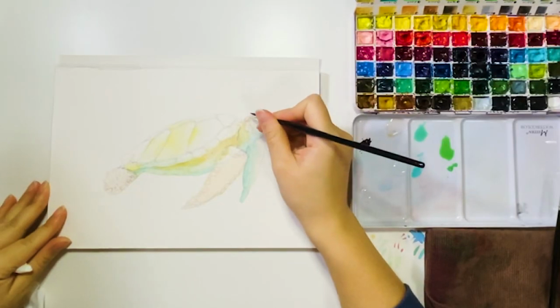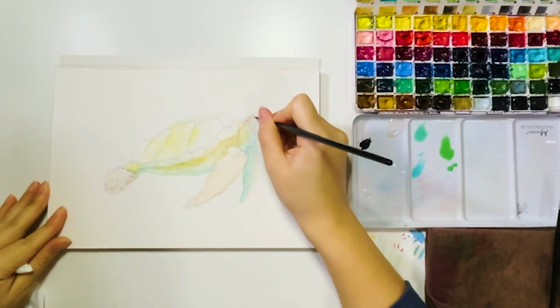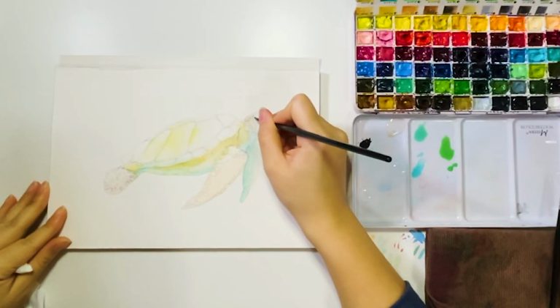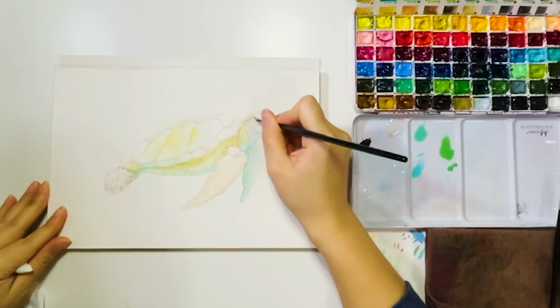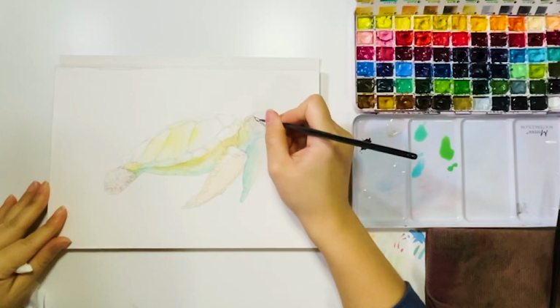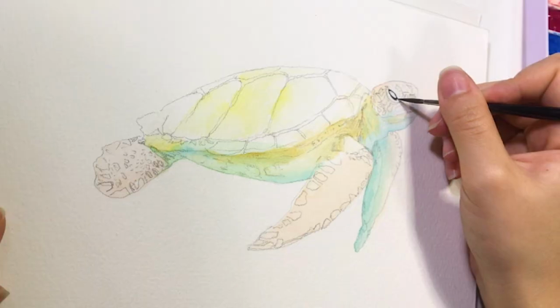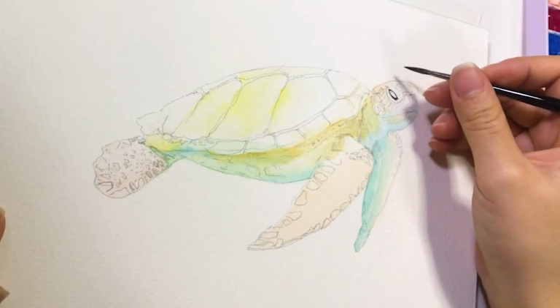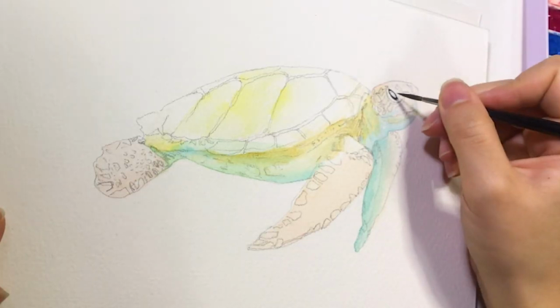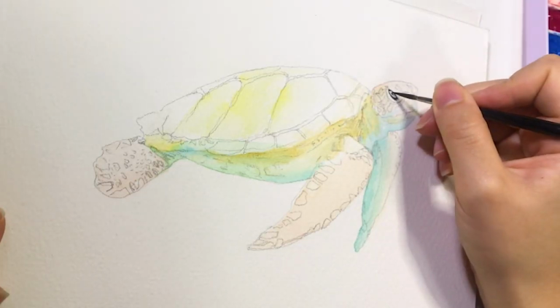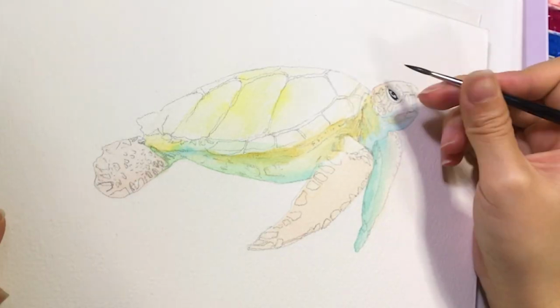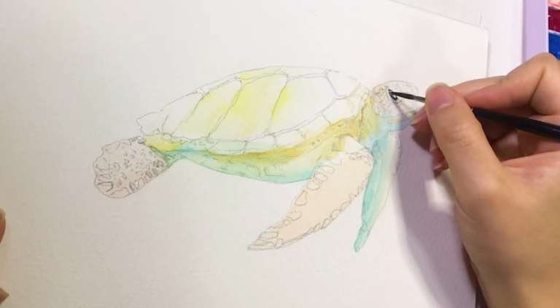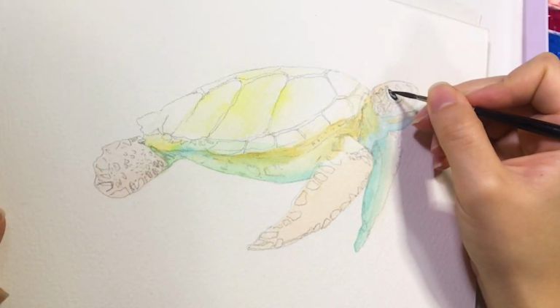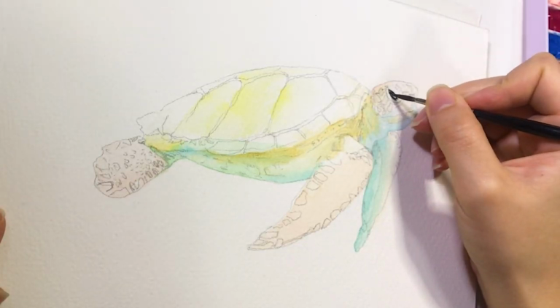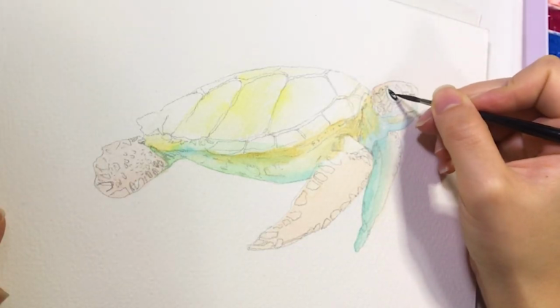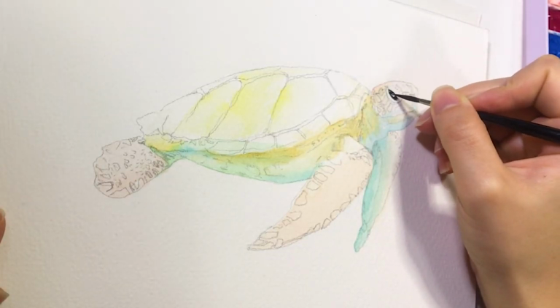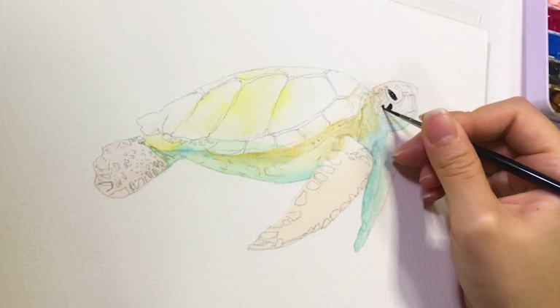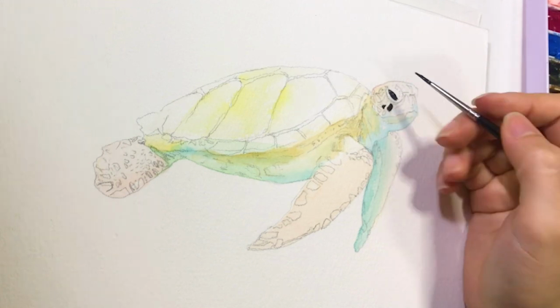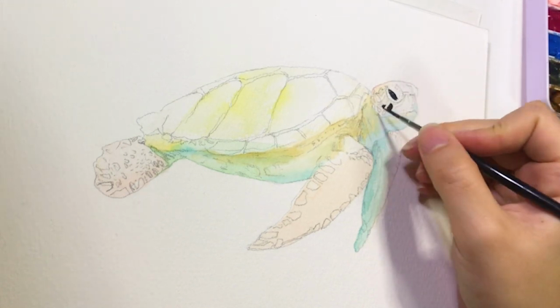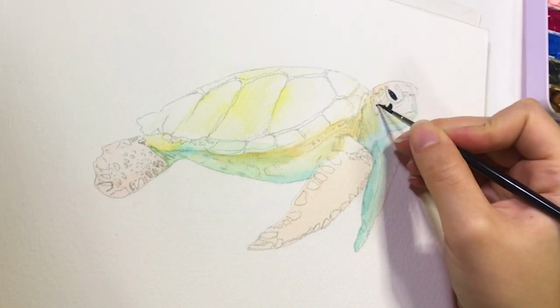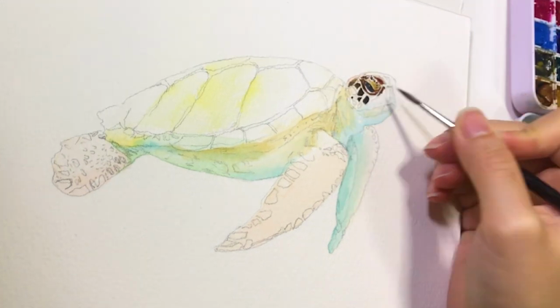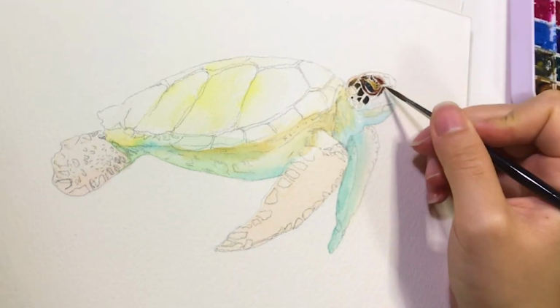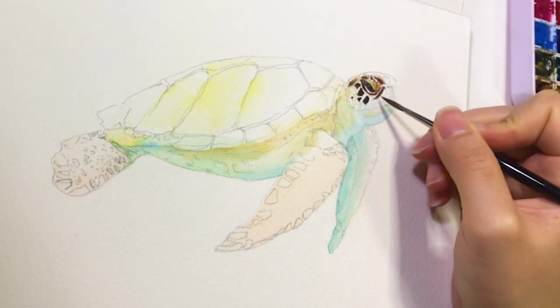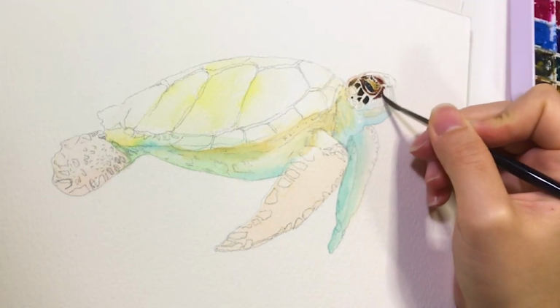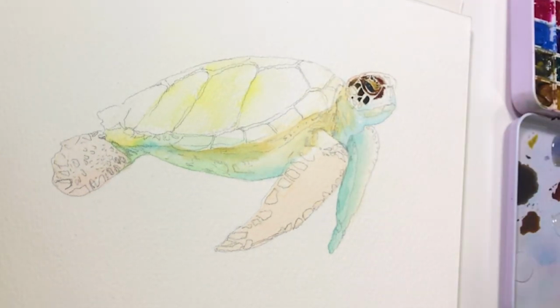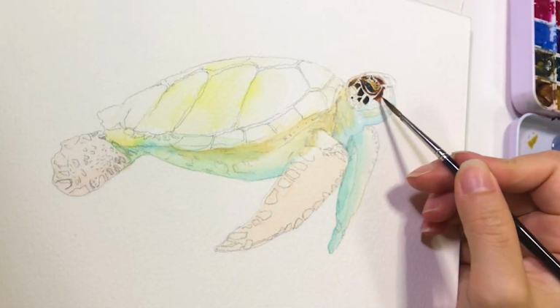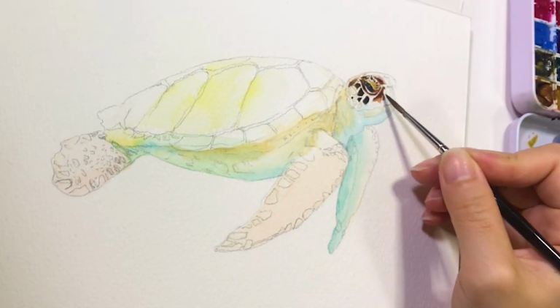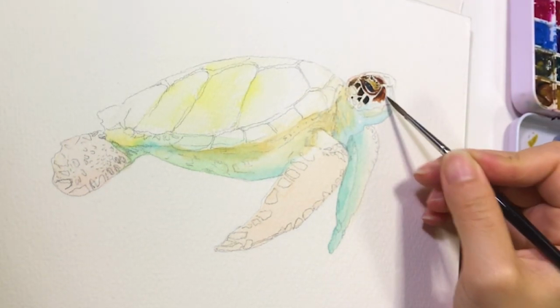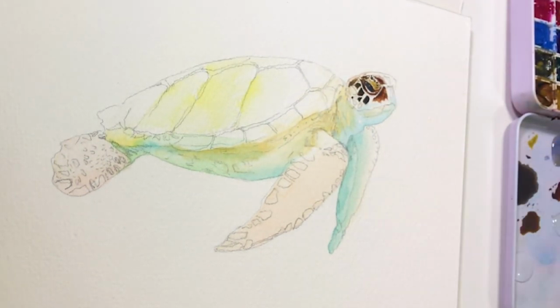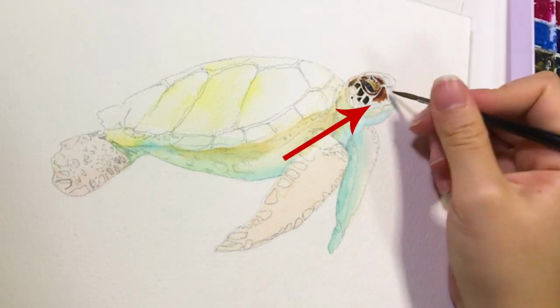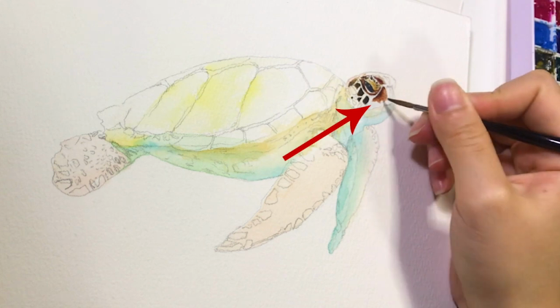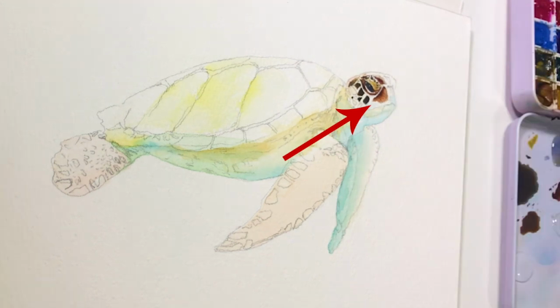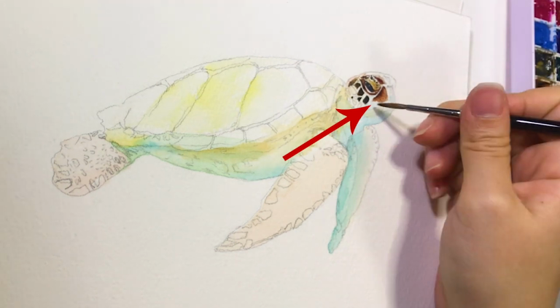After I'm done with that, I start painting from the eyes and then I add the darkest patterns around the head. I like to use clean water to soften the hard edges. As you can see here, I like the patterns around the mouth, so it looks more natural.